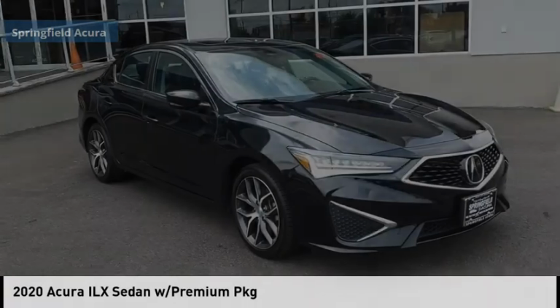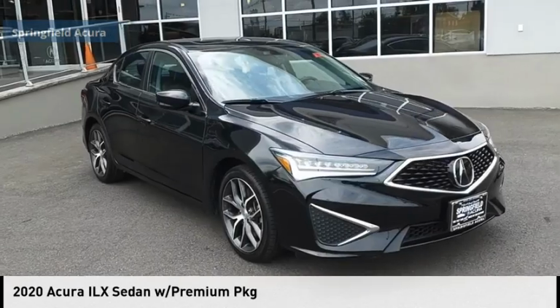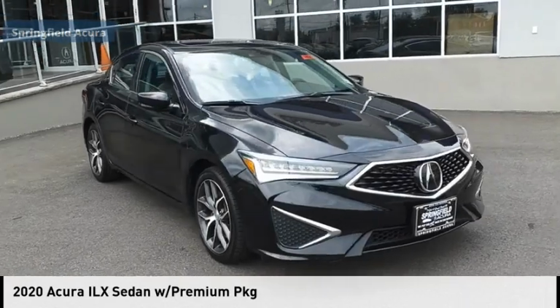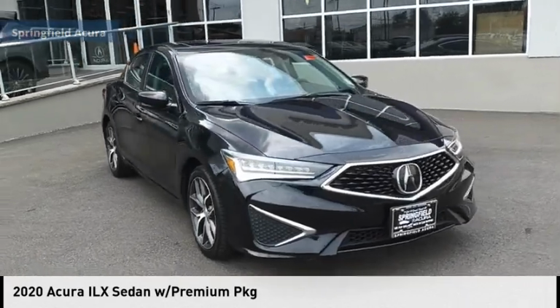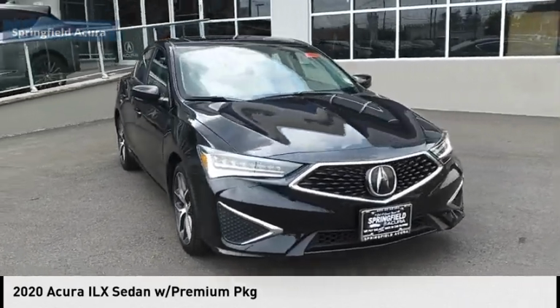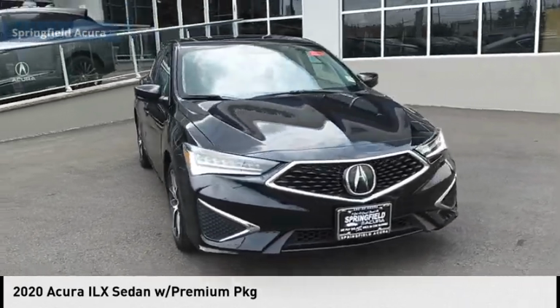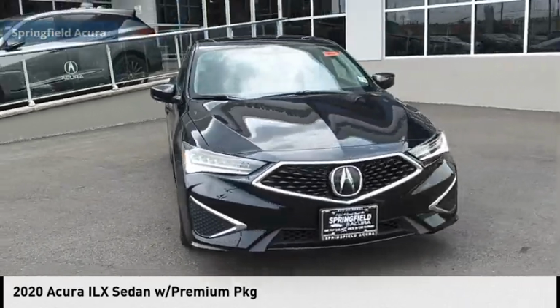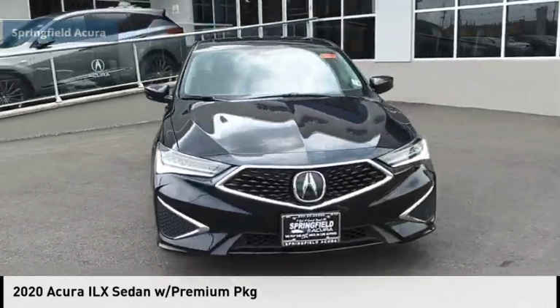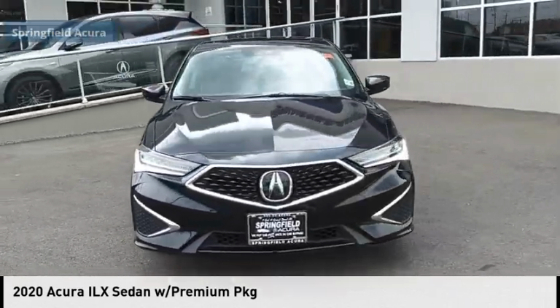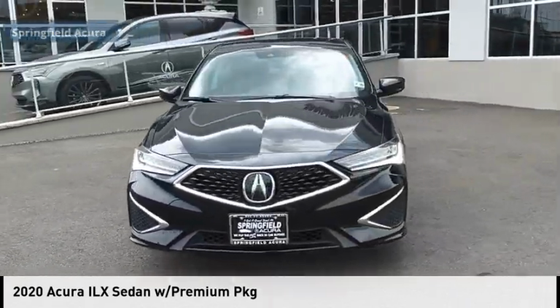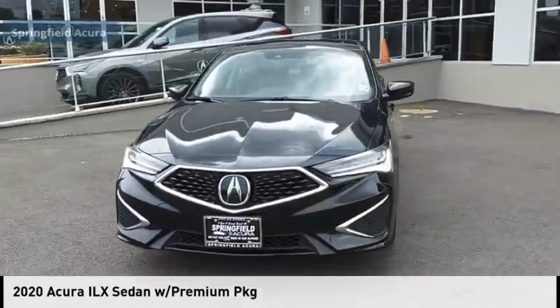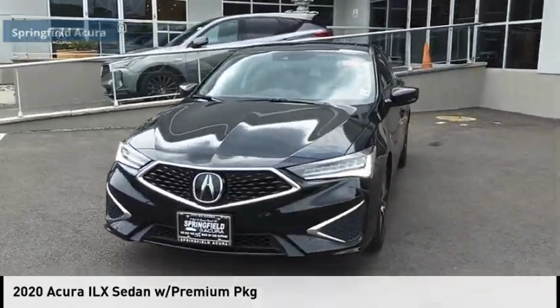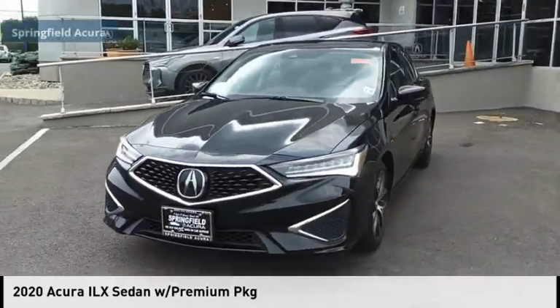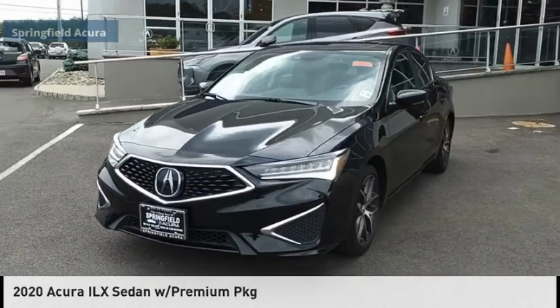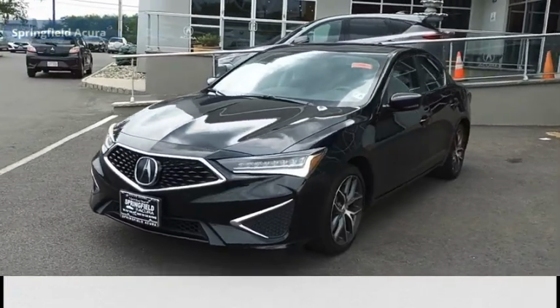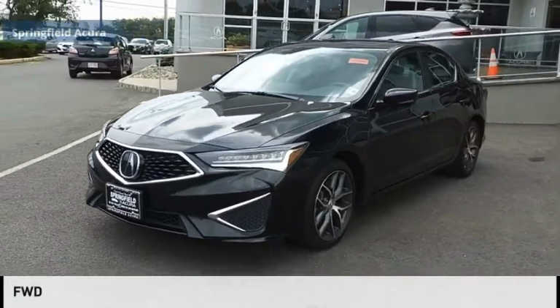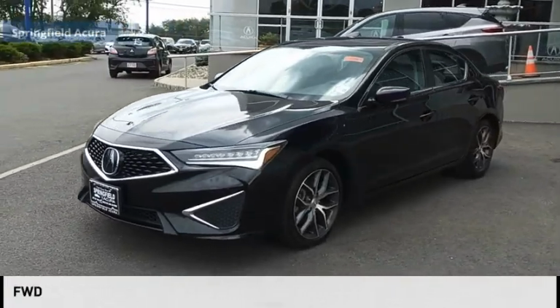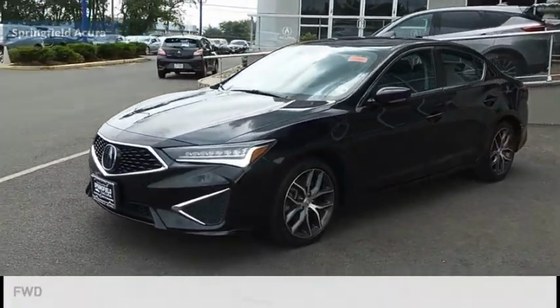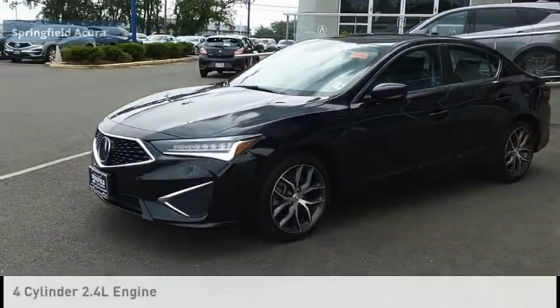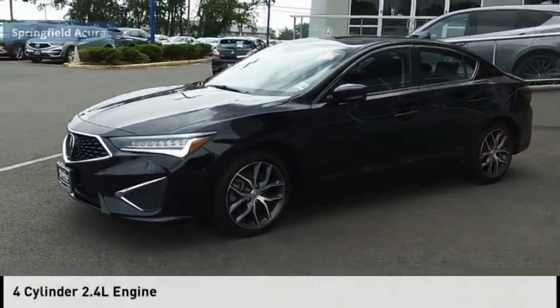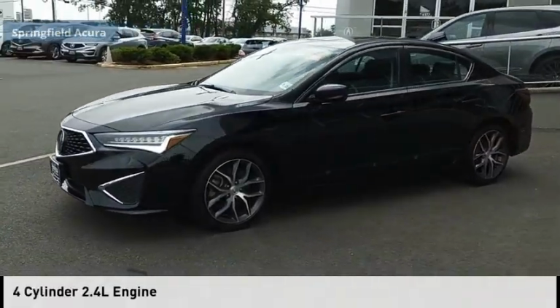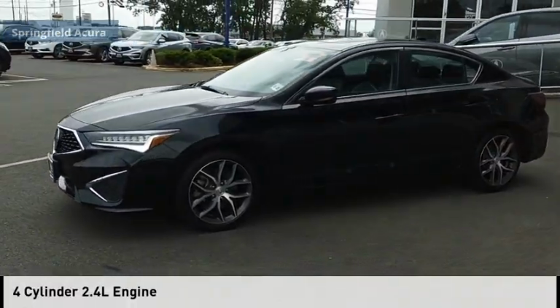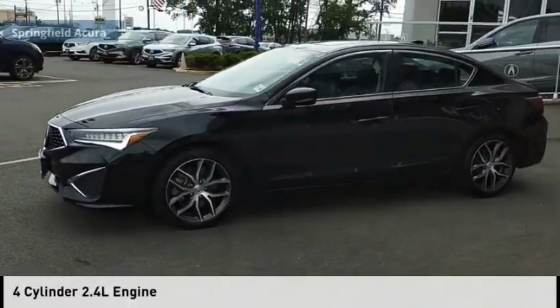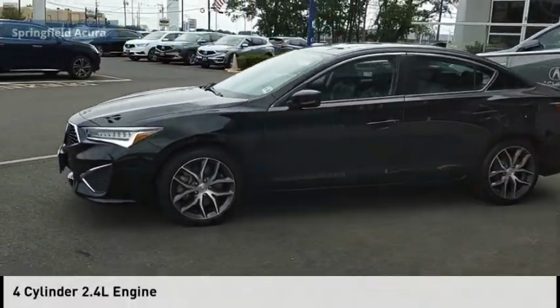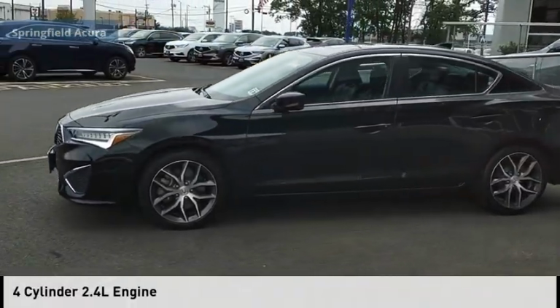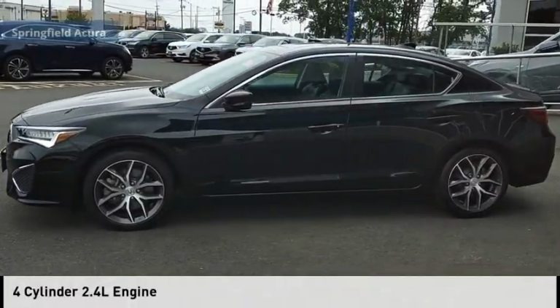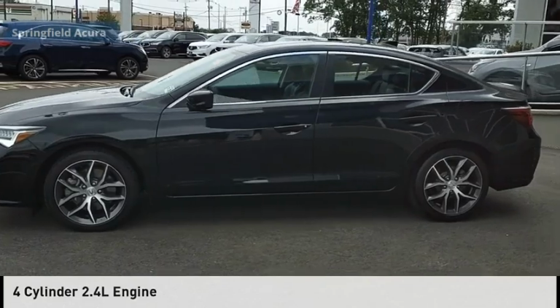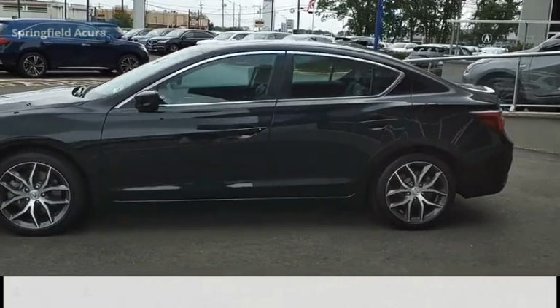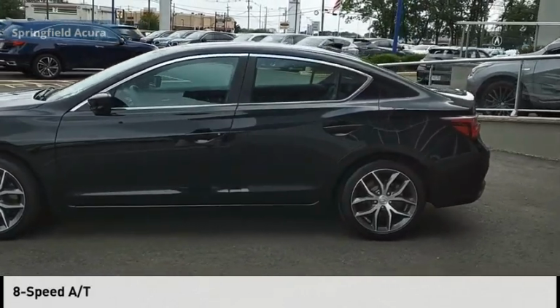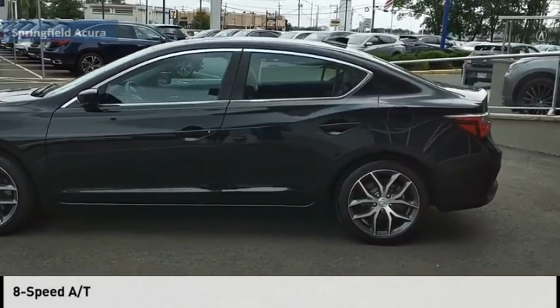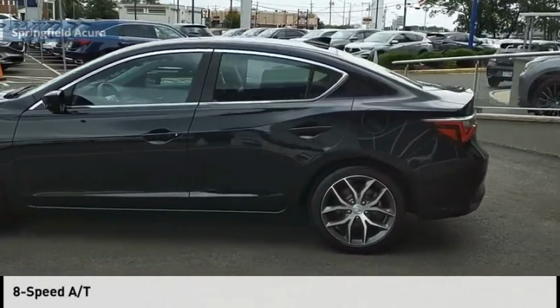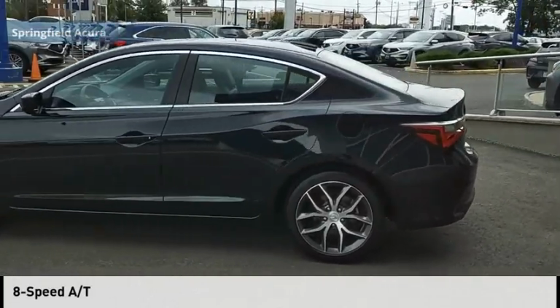Come test drive the 2020 ILX. This vehicle is powered by a front-wheel drive, four-cylinder, 2.4-liter engine, and comes with an eight-speed automatic transmission.